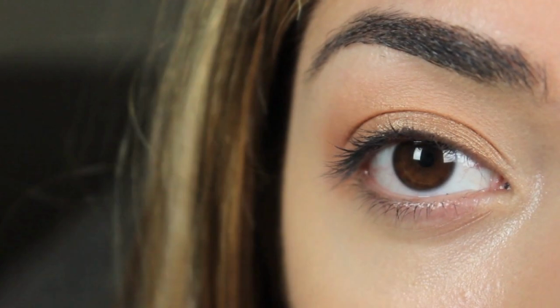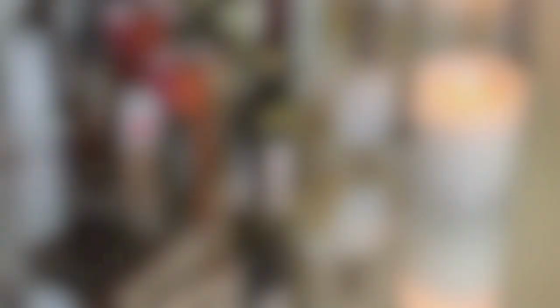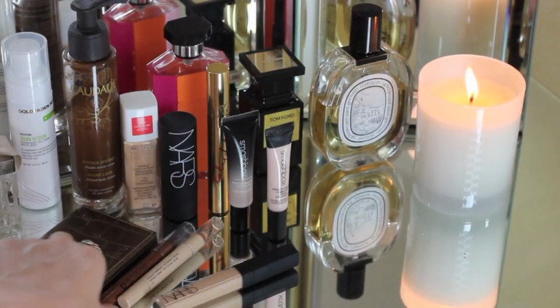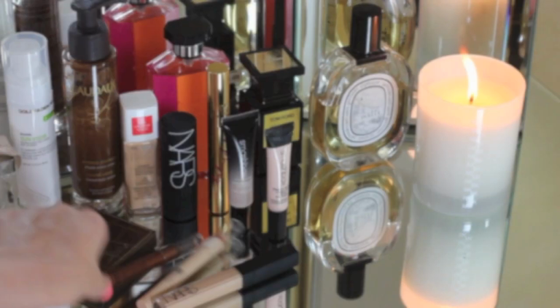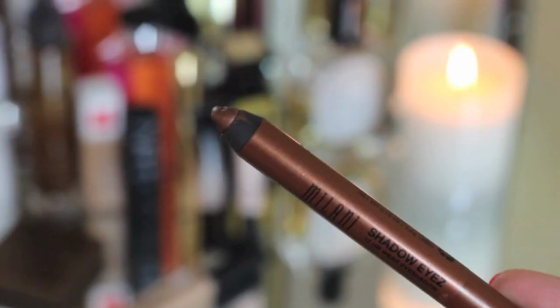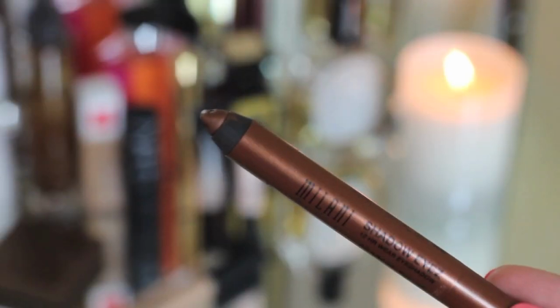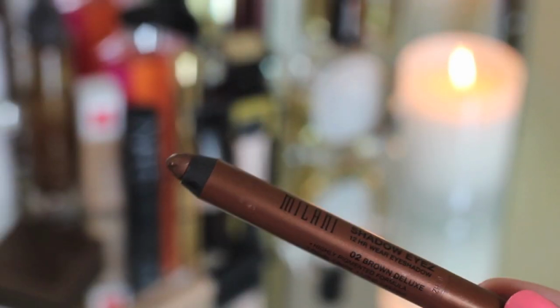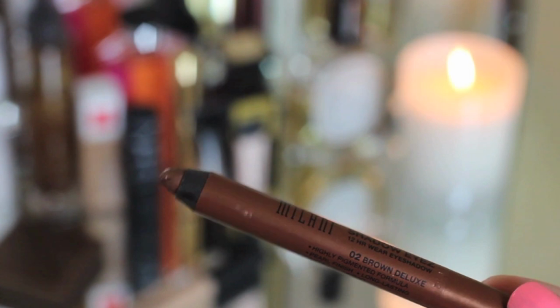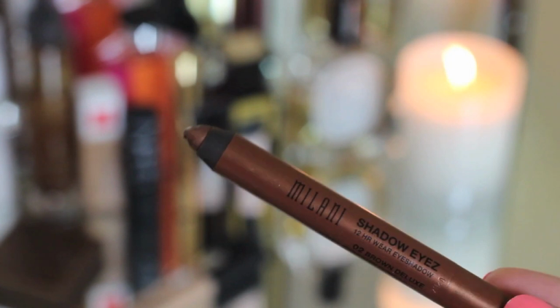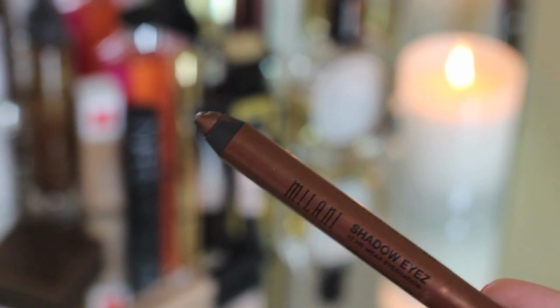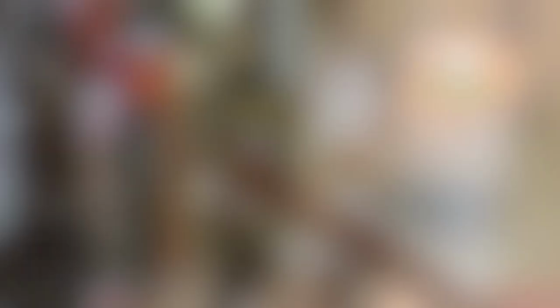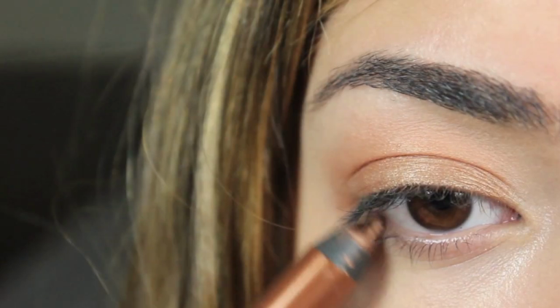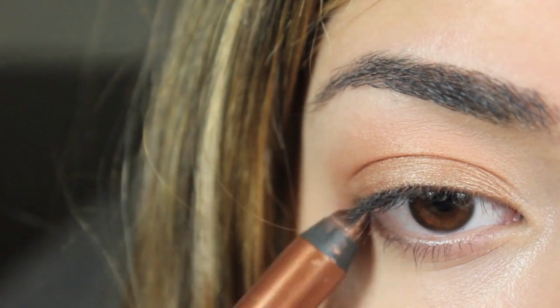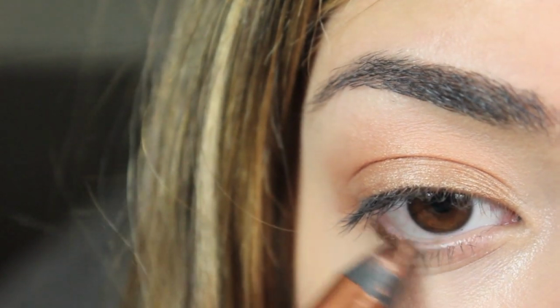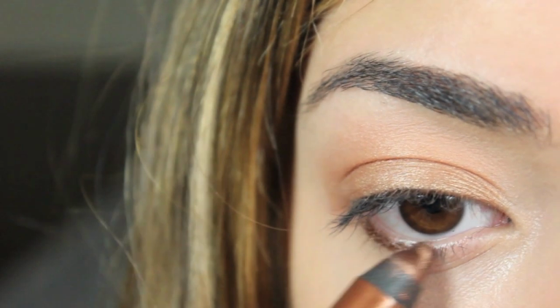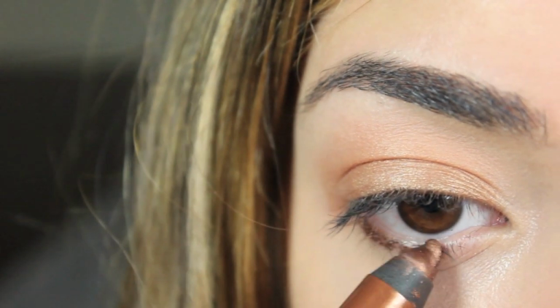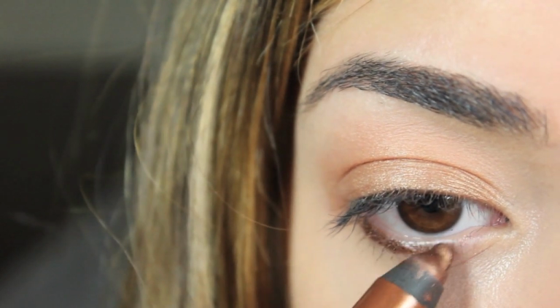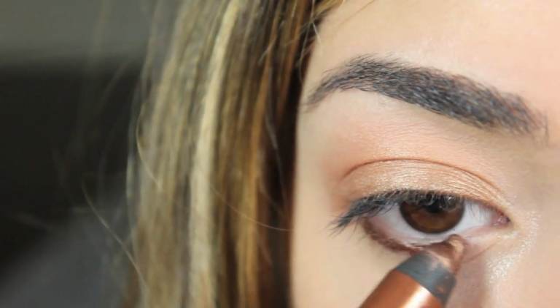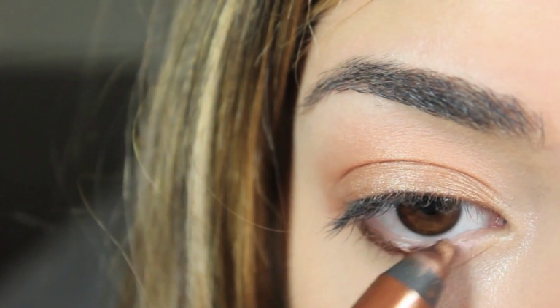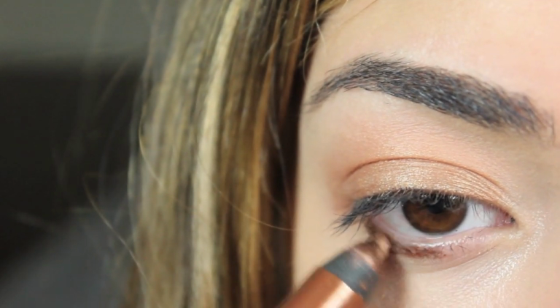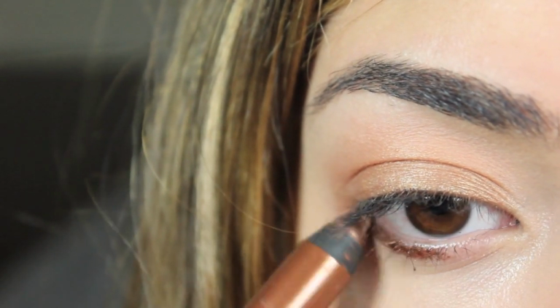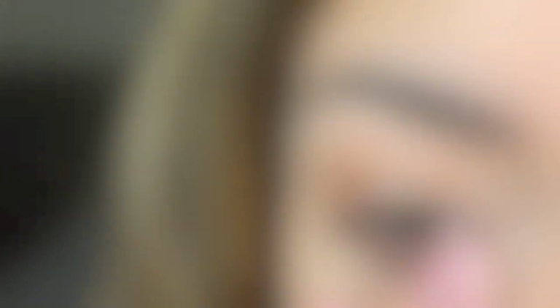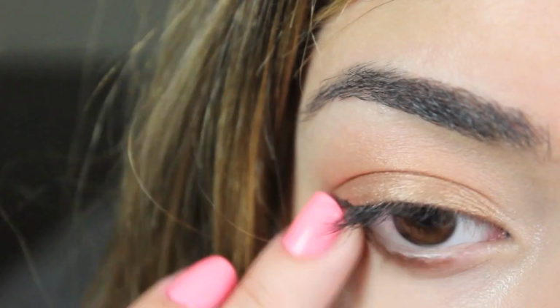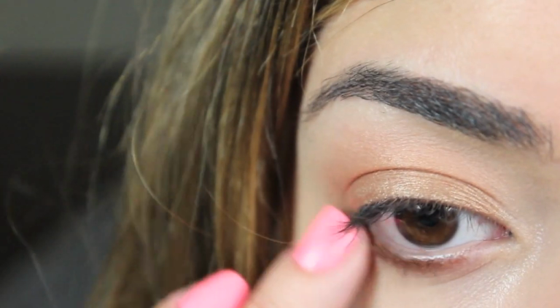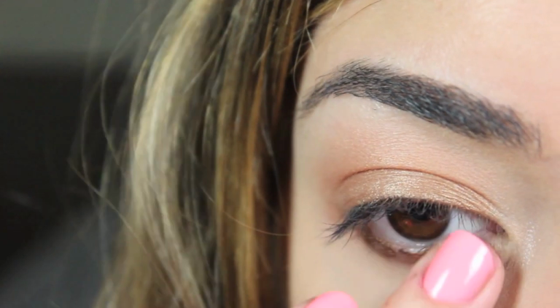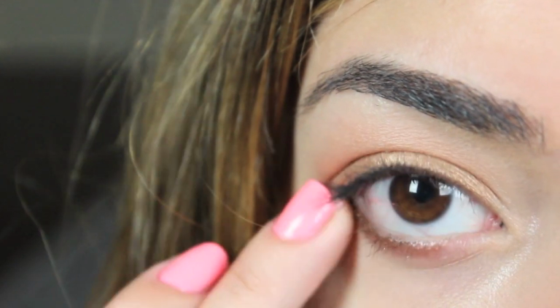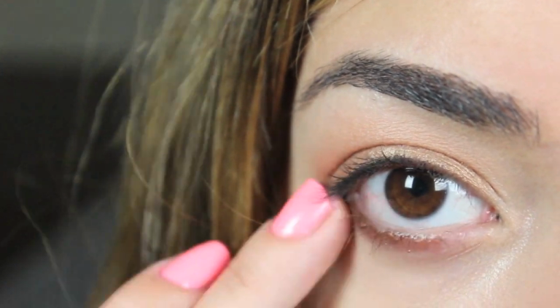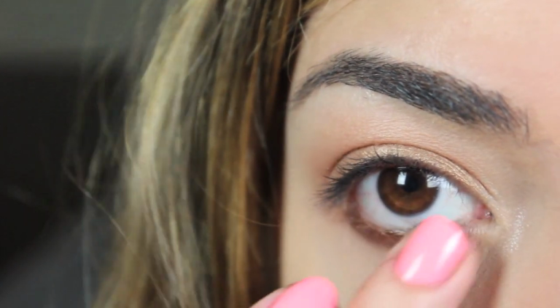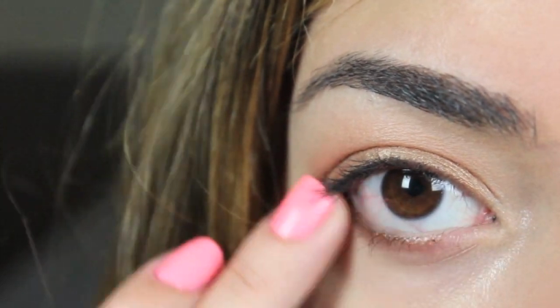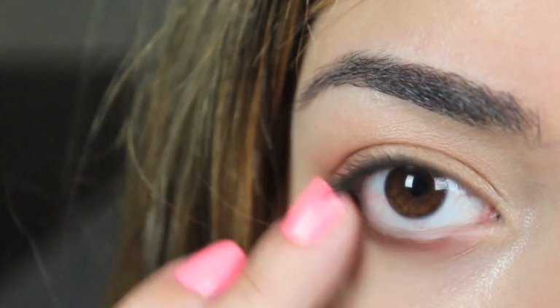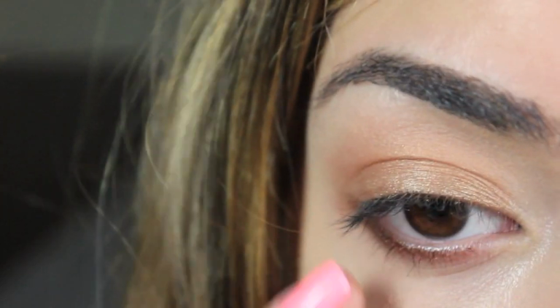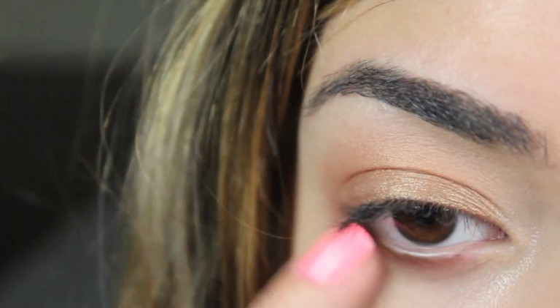I take one of my favorite eyeshadow crayons — the Milani Shadow Eyes in Bronze — and just sweep that along my lower lash line to define it, then blend it a little with my finger to make sure the line doesn't look too harsh.